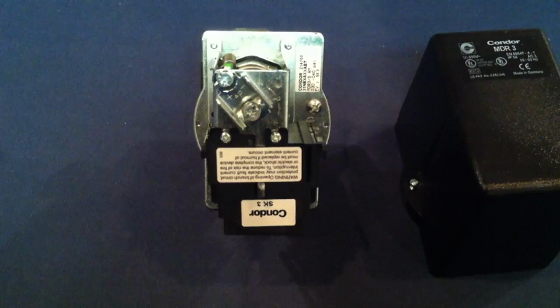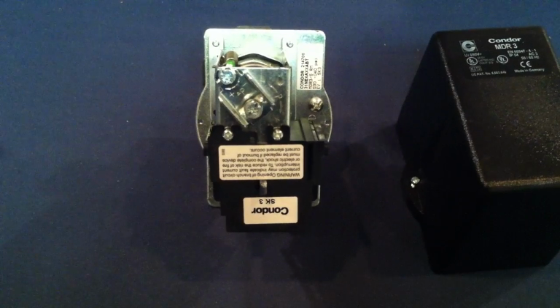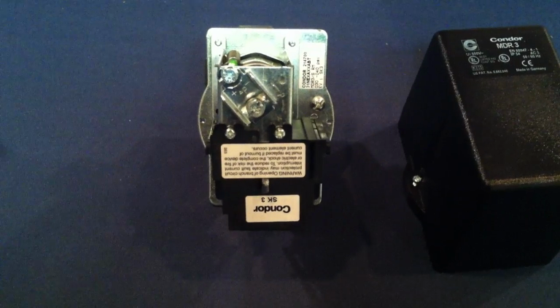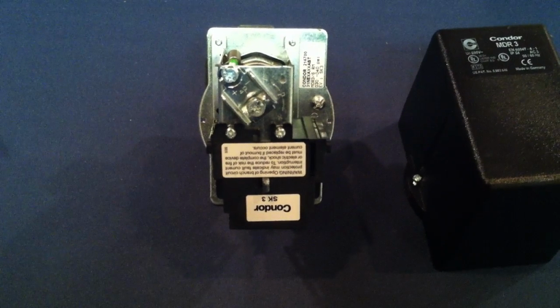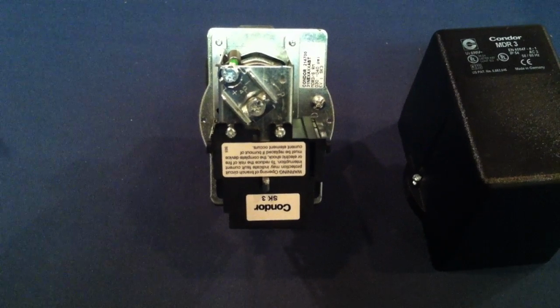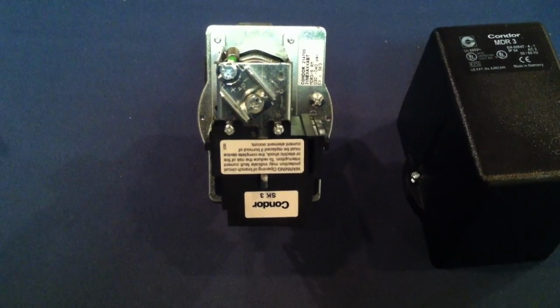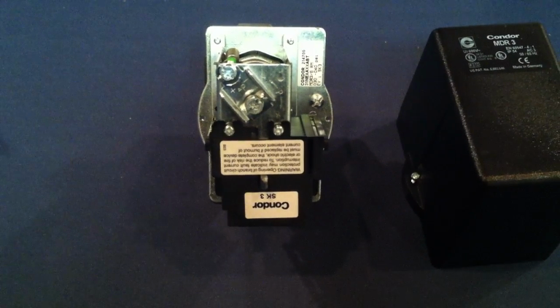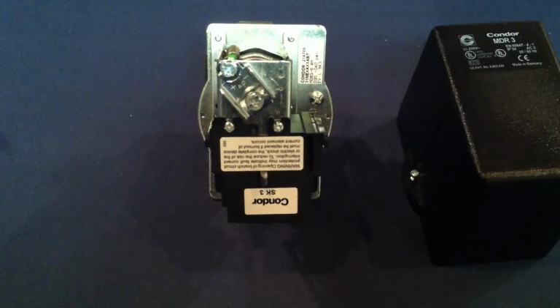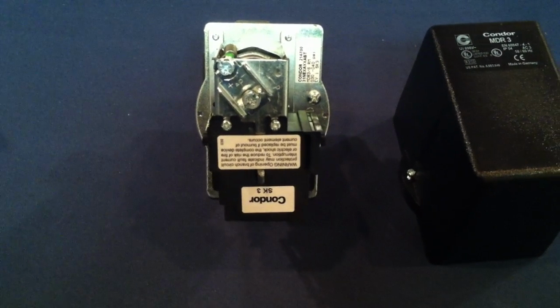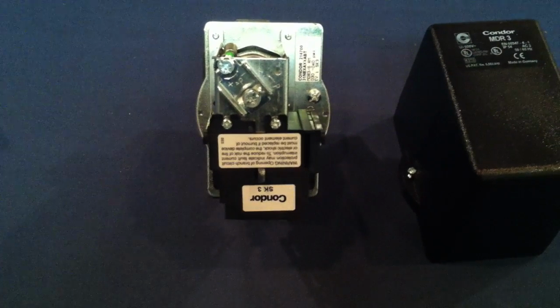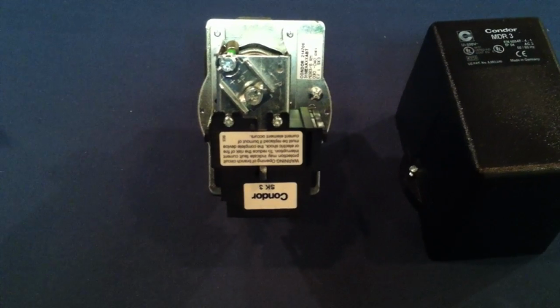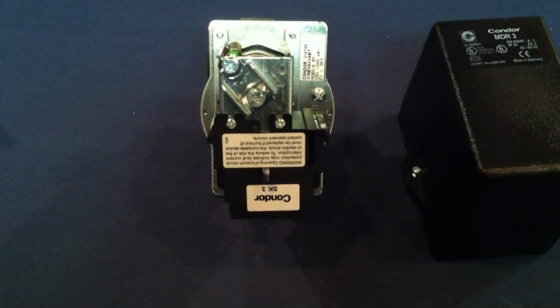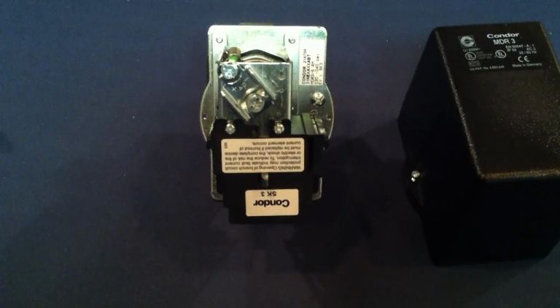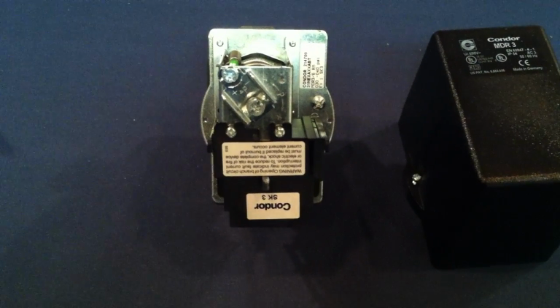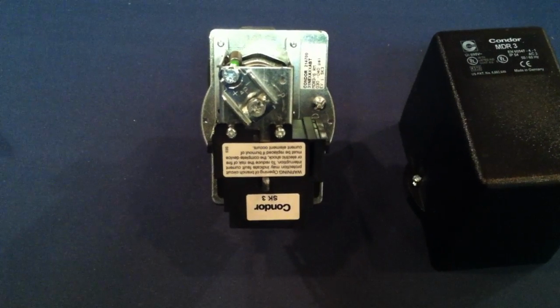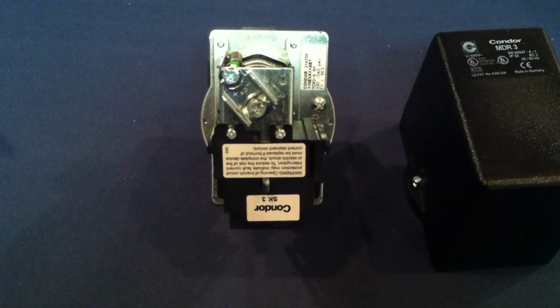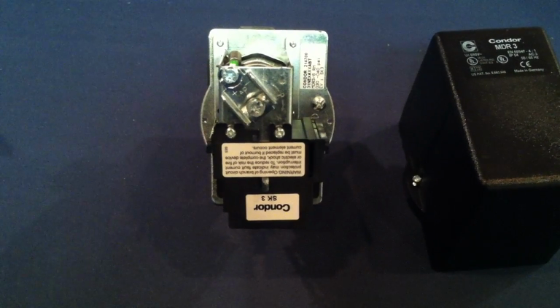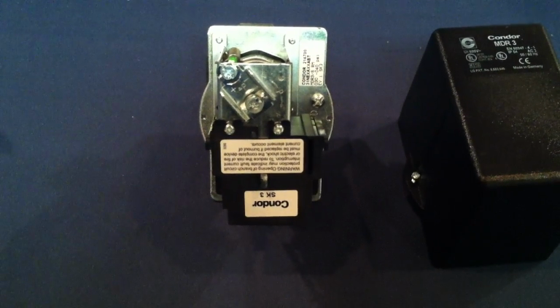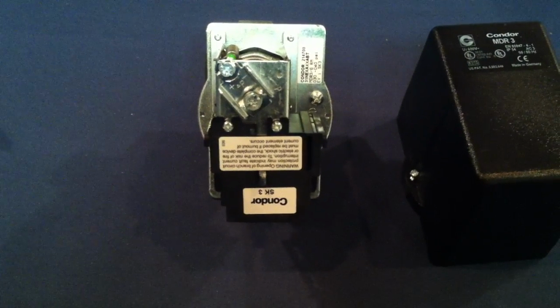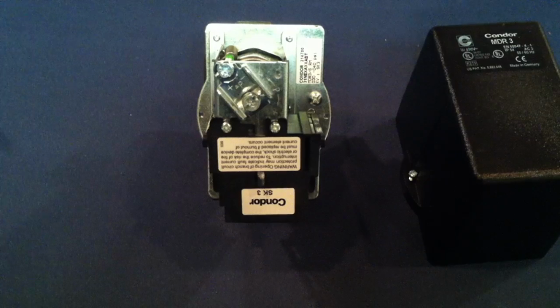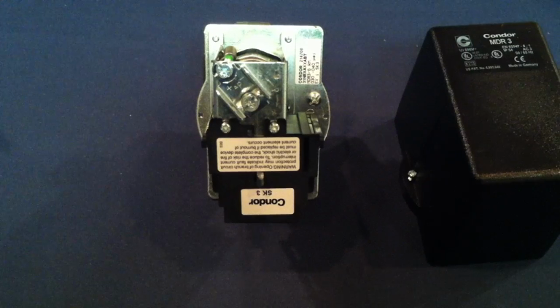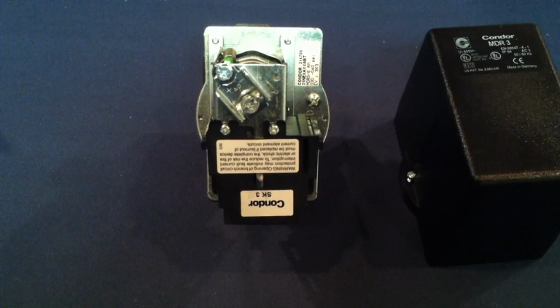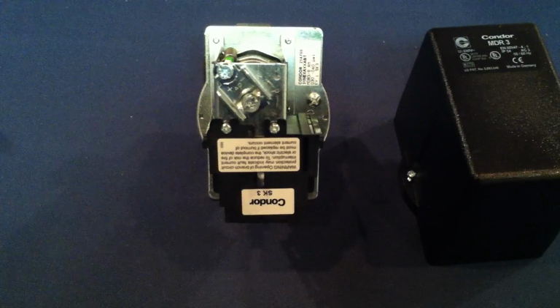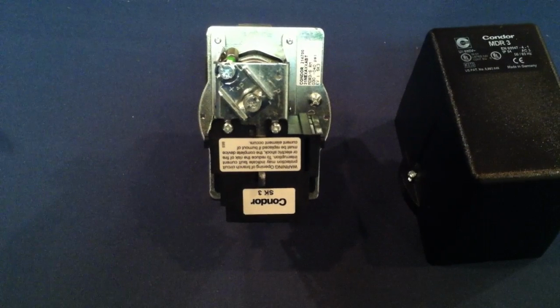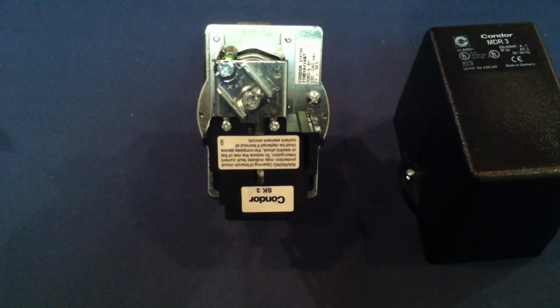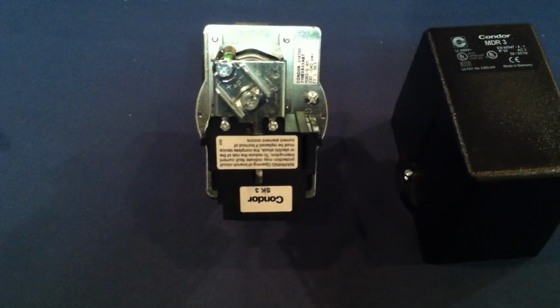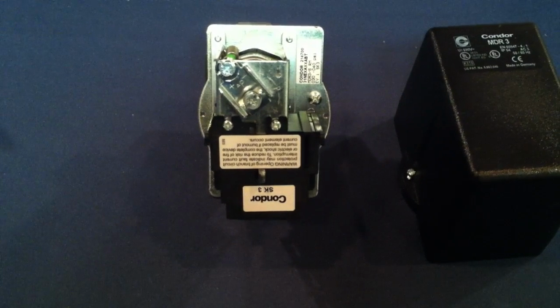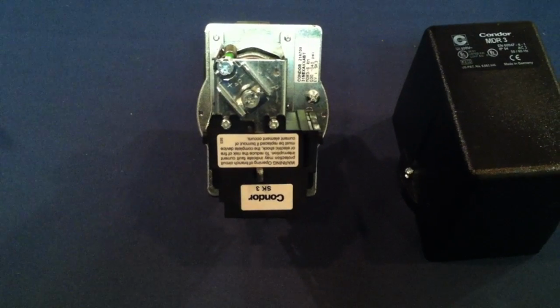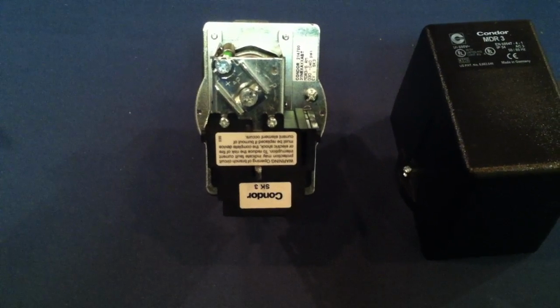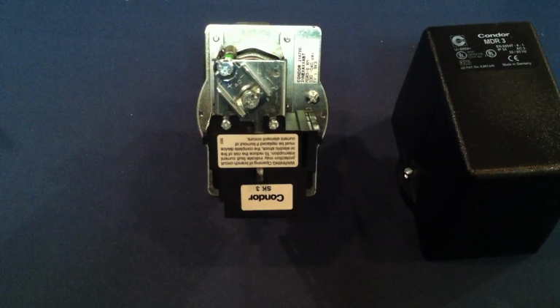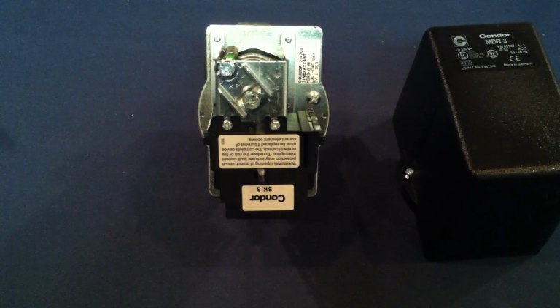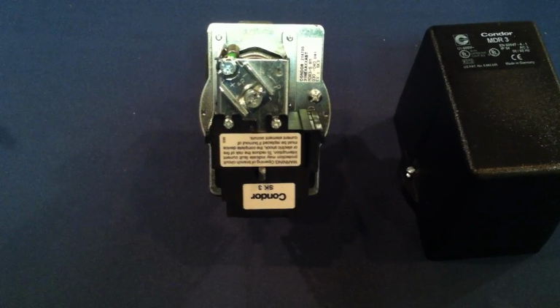Tank mounted units are a lot easier to adjust because you have the gauge right on the tank, so you're getting a true reading of what the pressure switch is seeing.